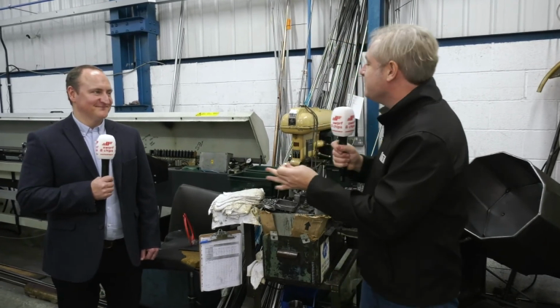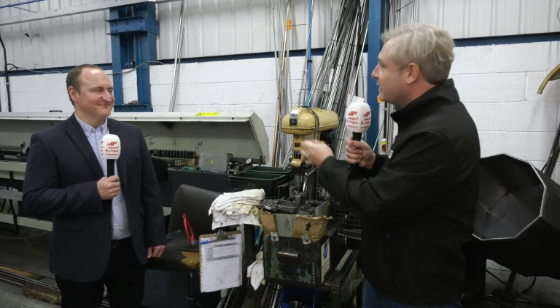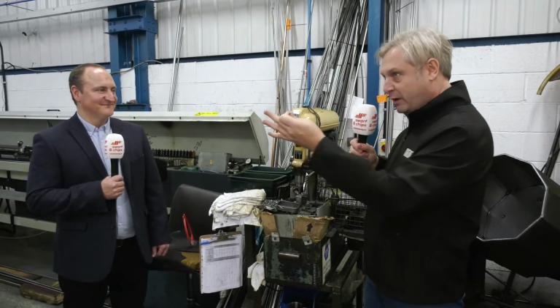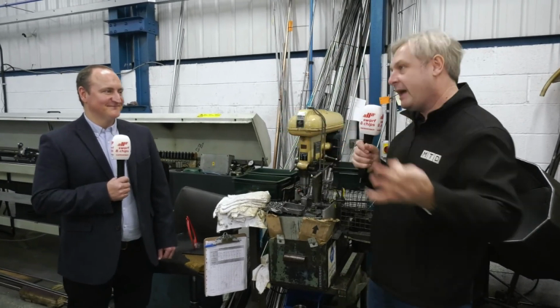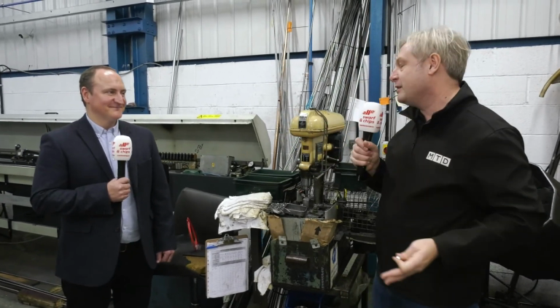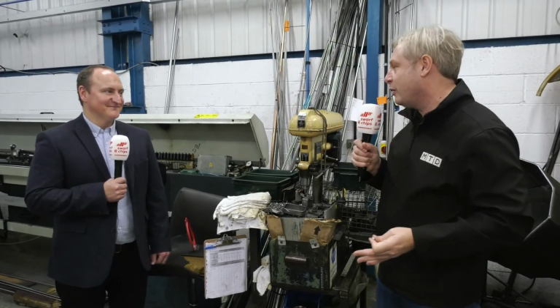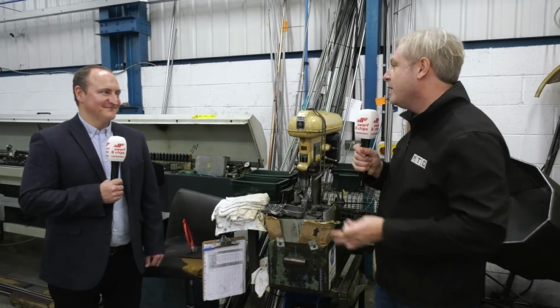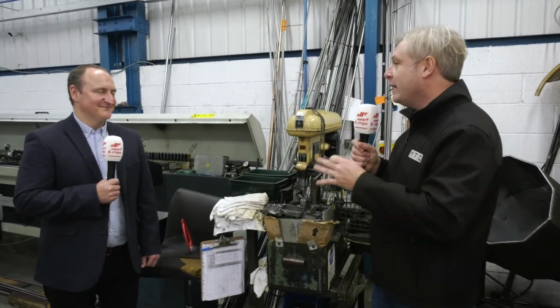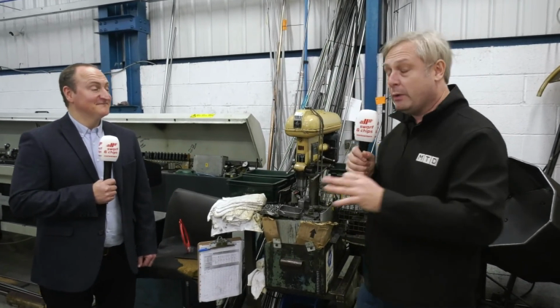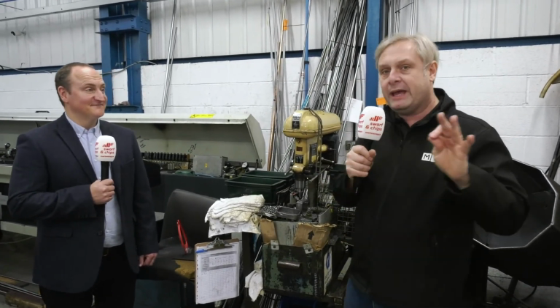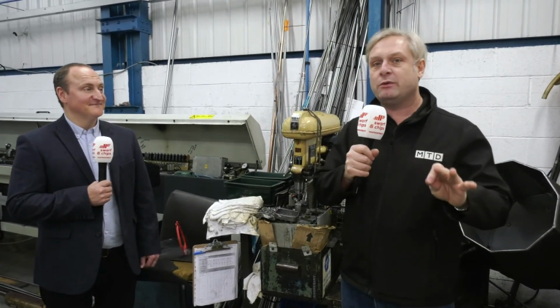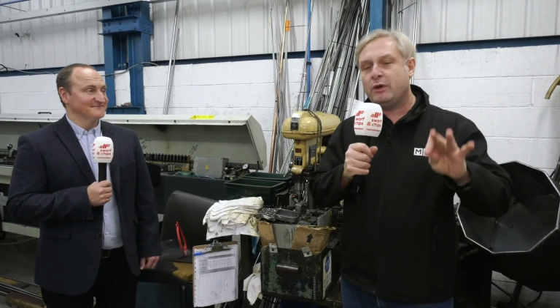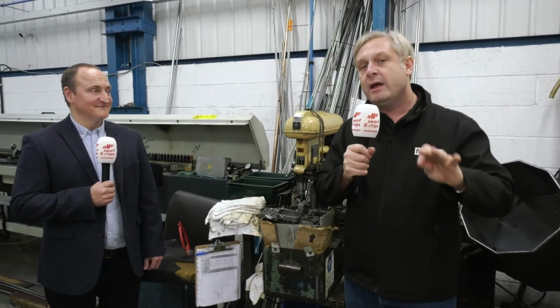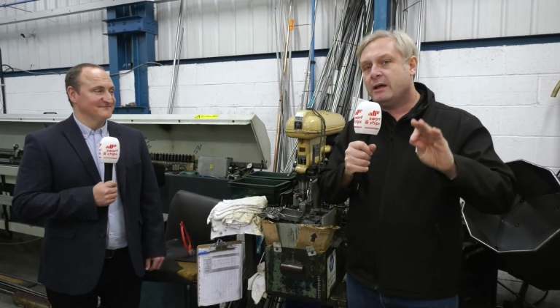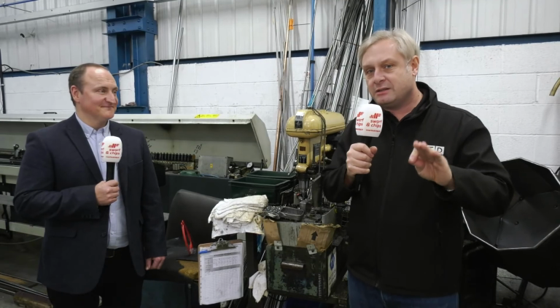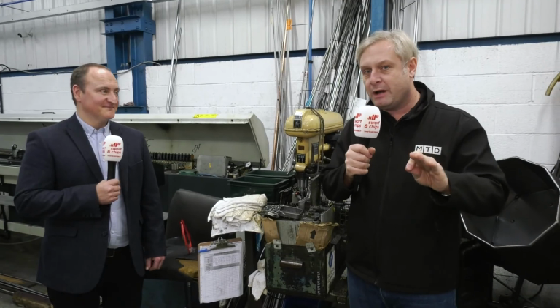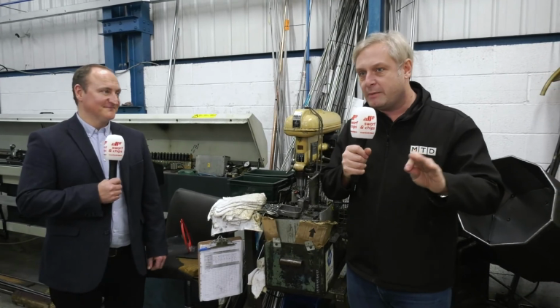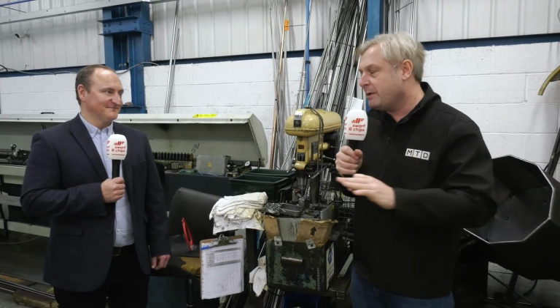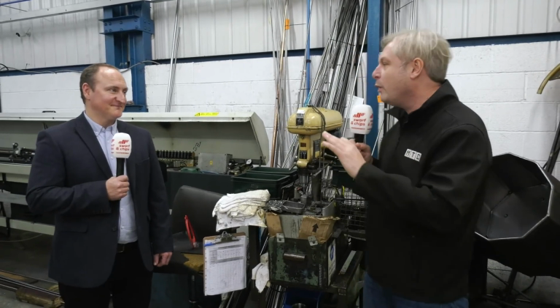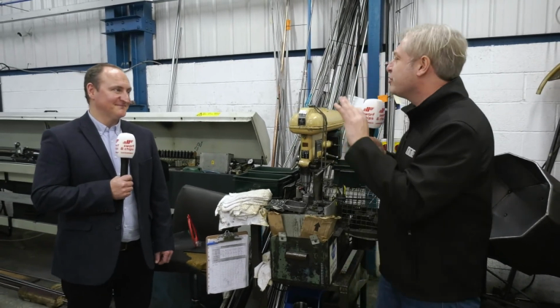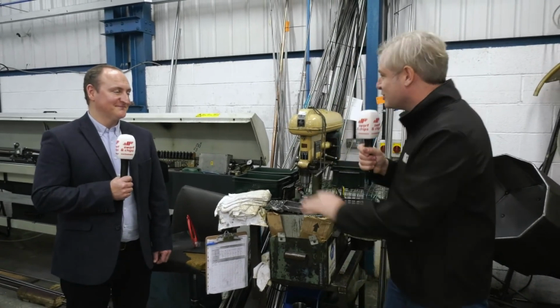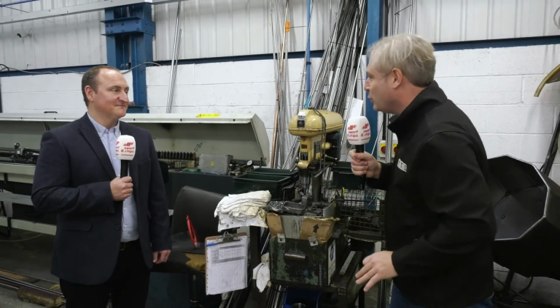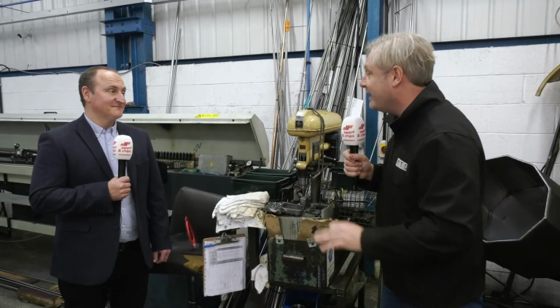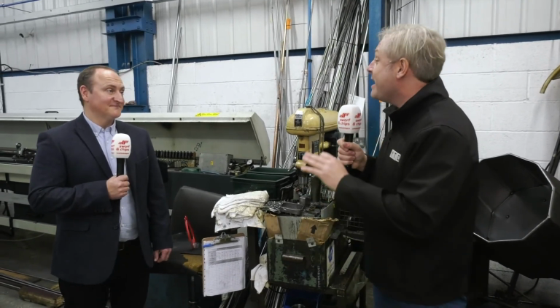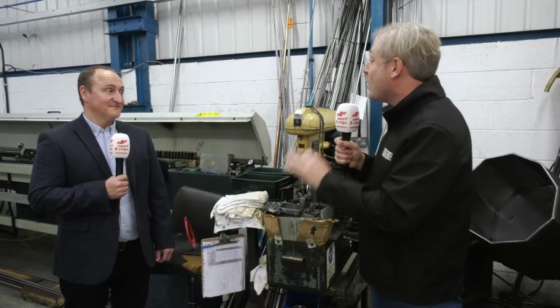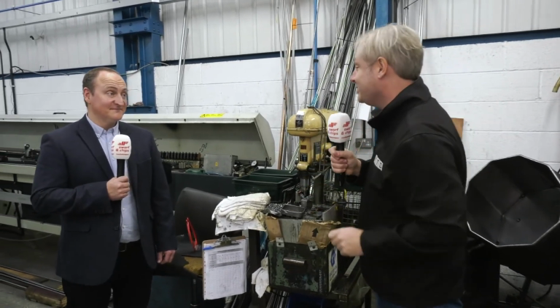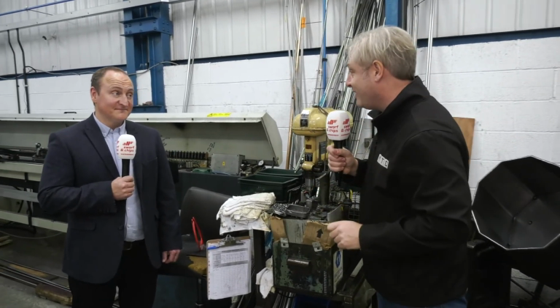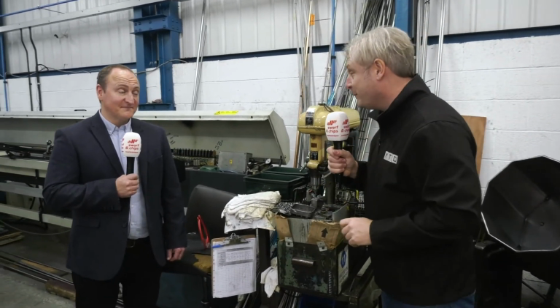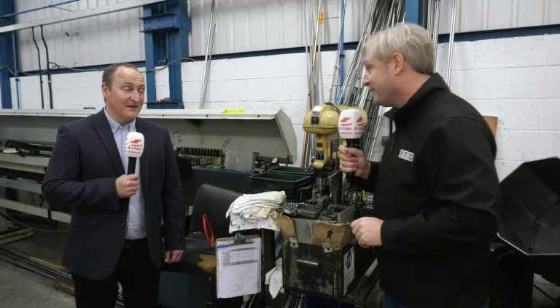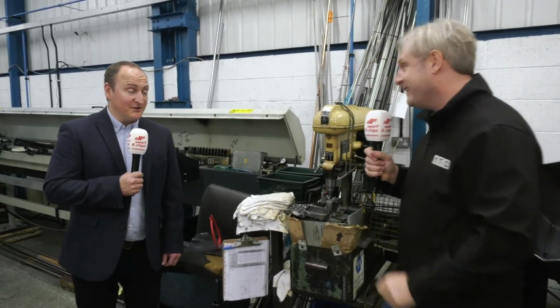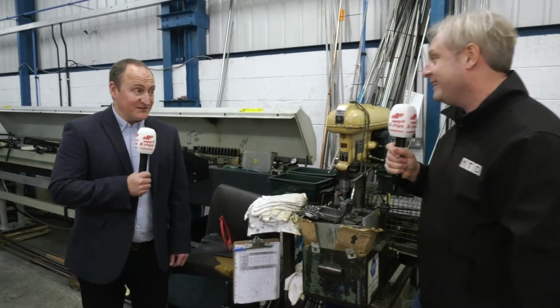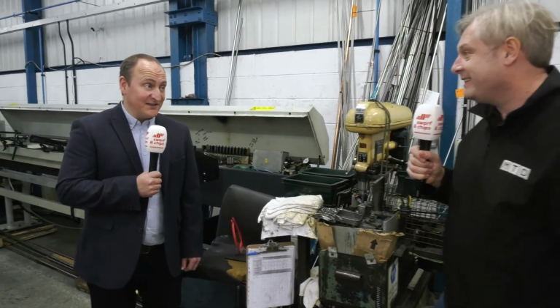James, thank you for having us along. We're here to review a Citizen Biano machine, but I want the story. When did it start? 1981.